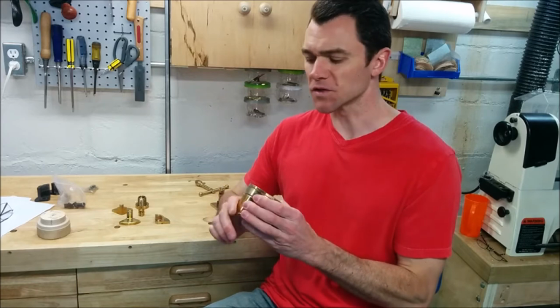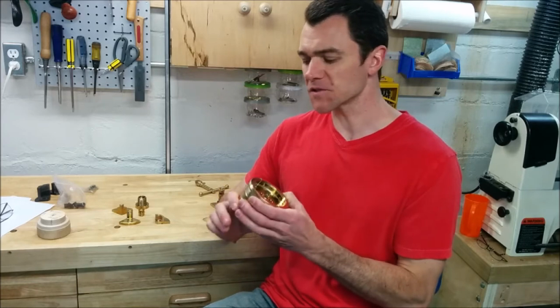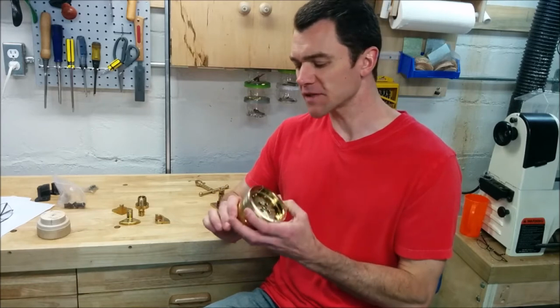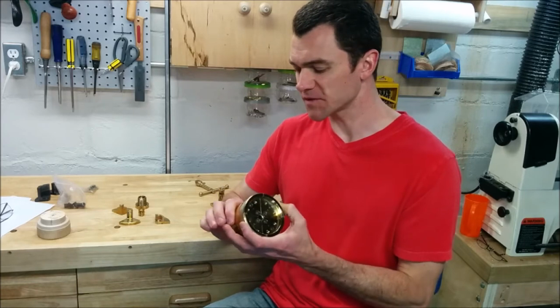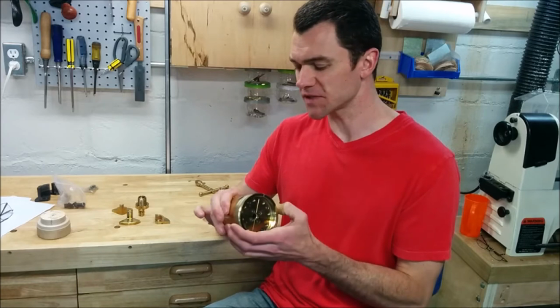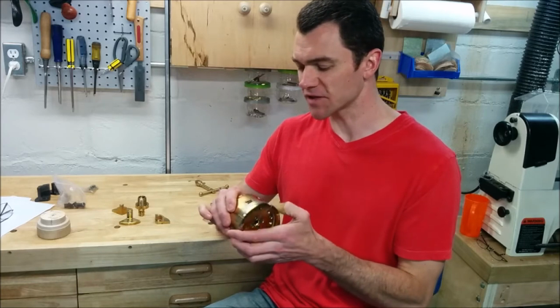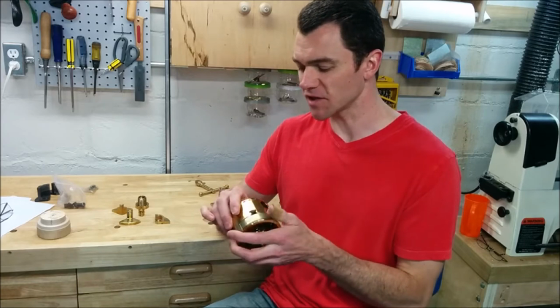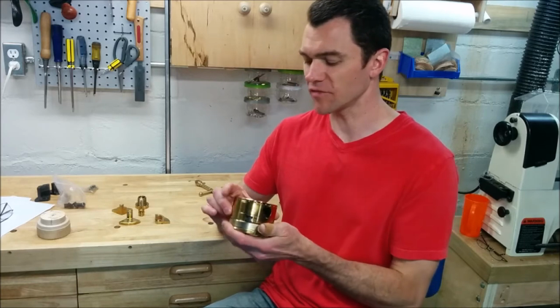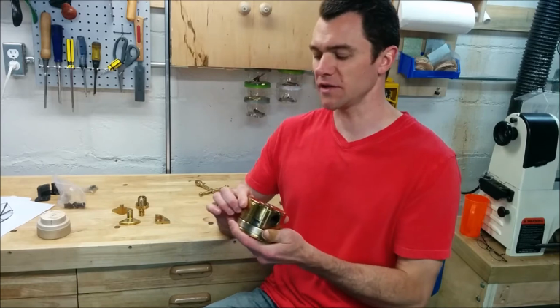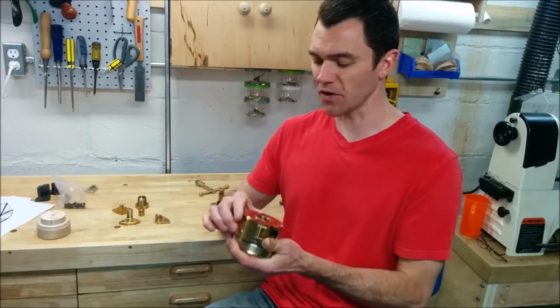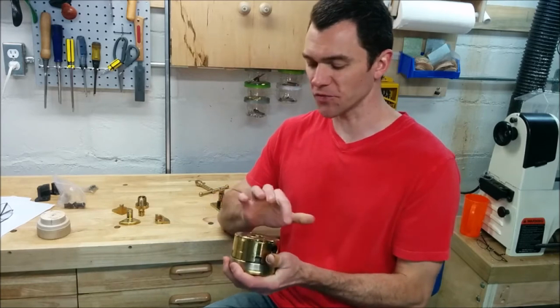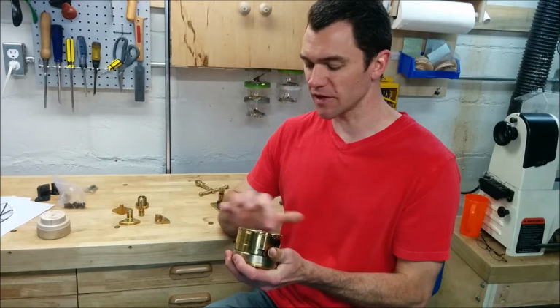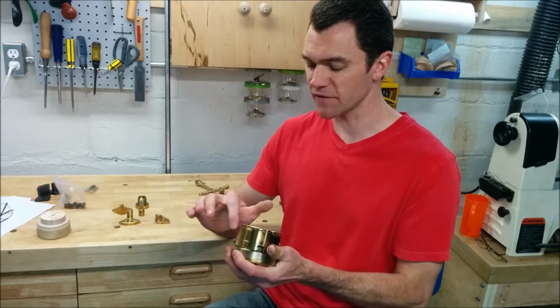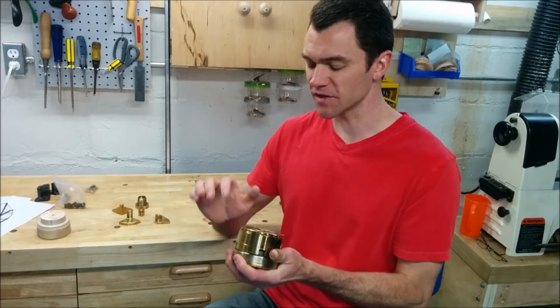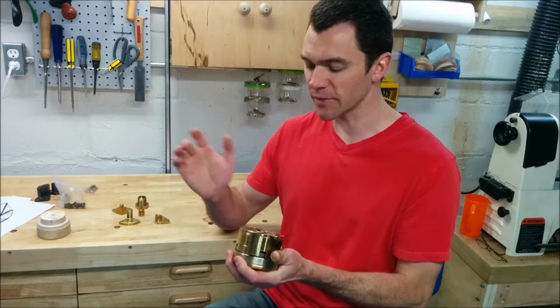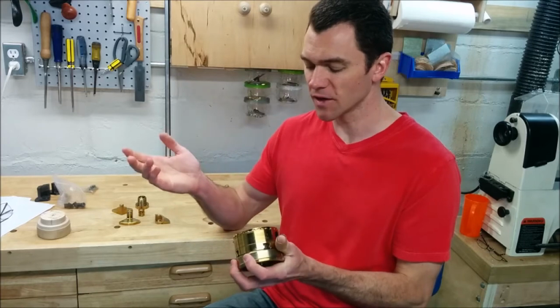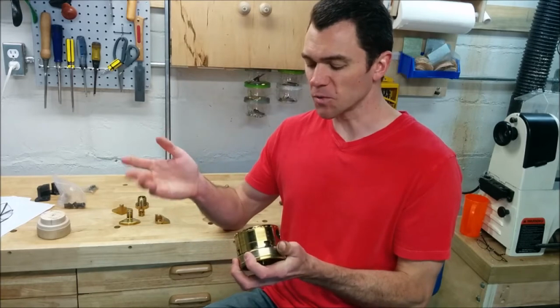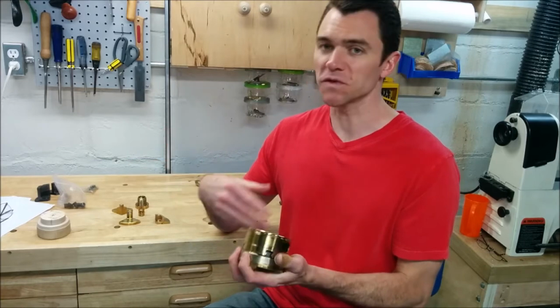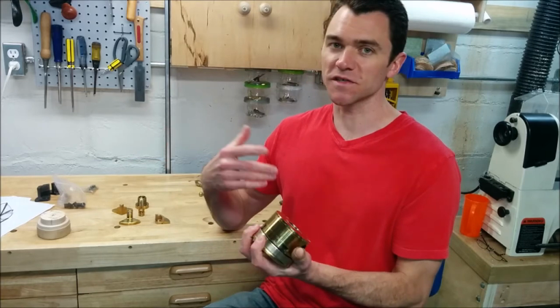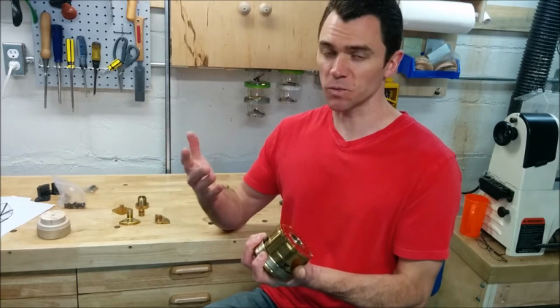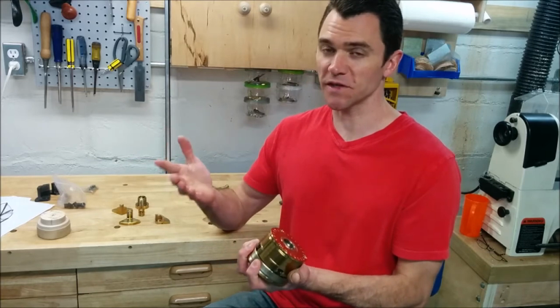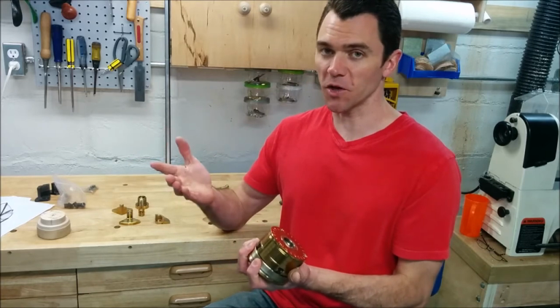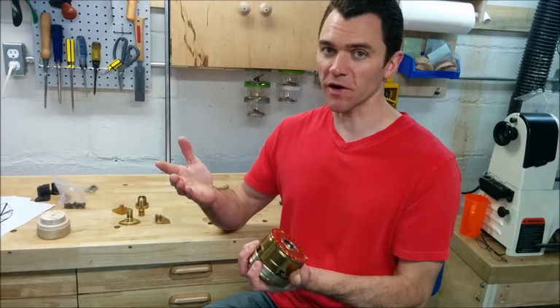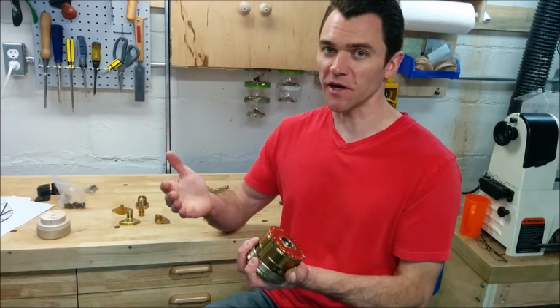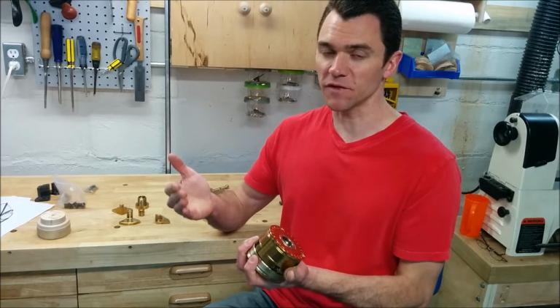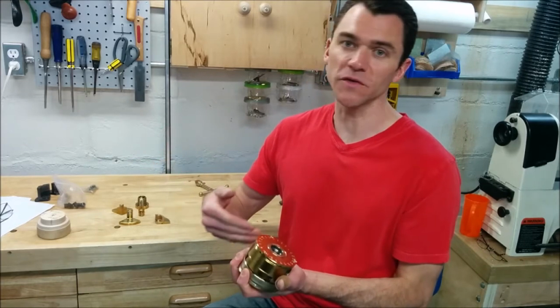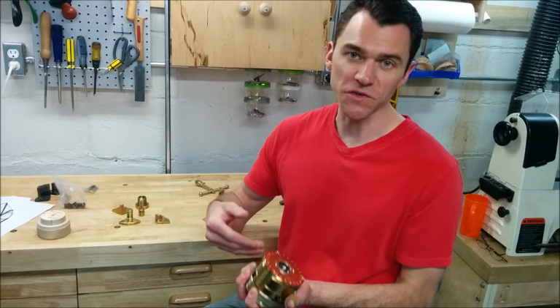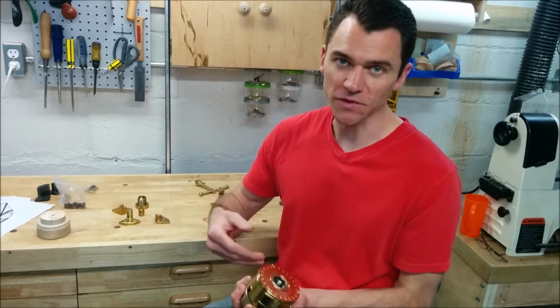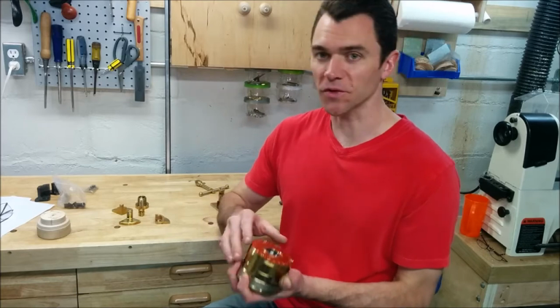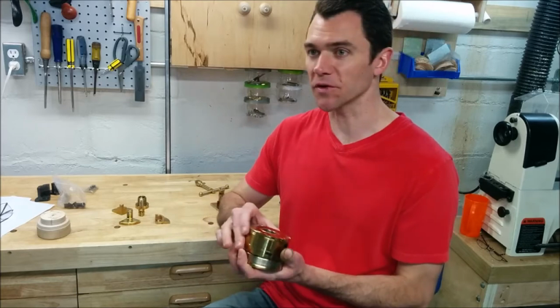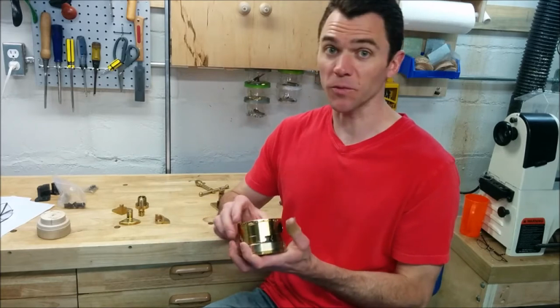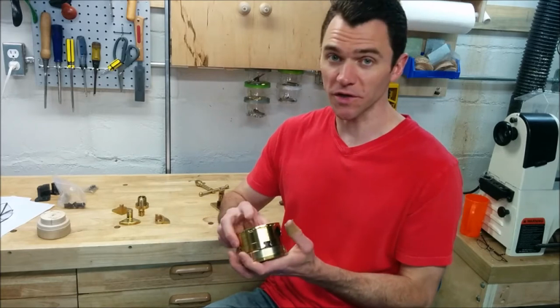So this is Penn State's midsize chuck offering. It's about three and a half inches in diameter, which puts it in the ballpark of the Nova G3 or the Hurricane 100.